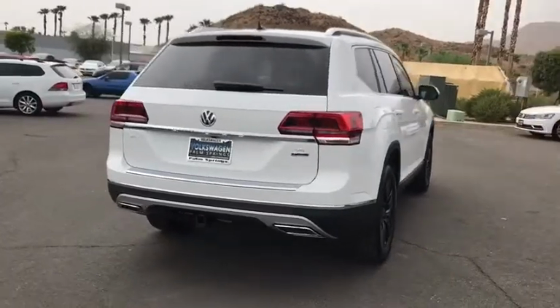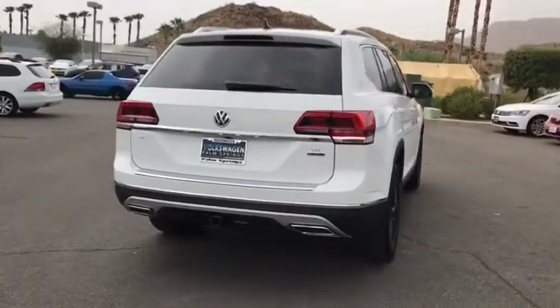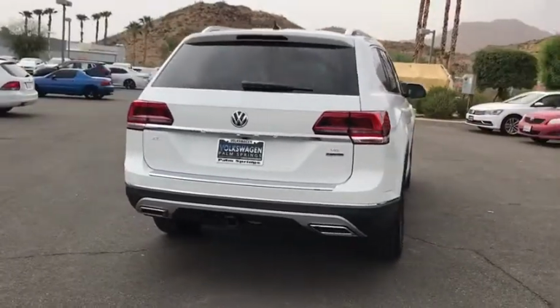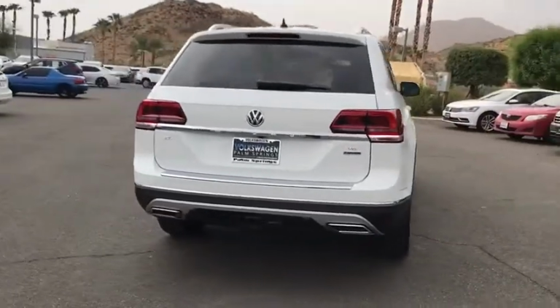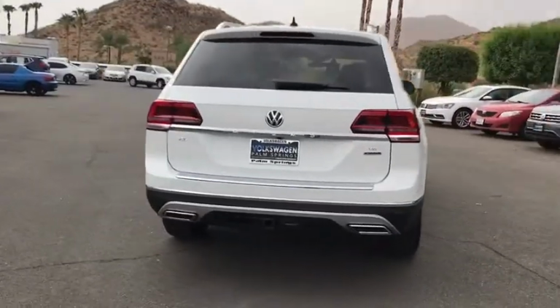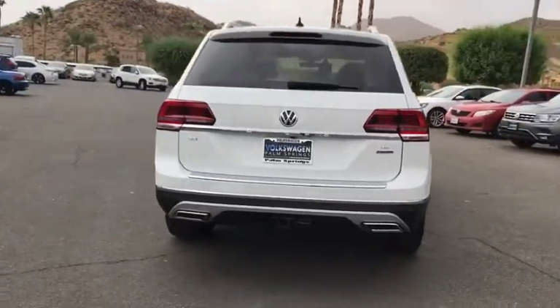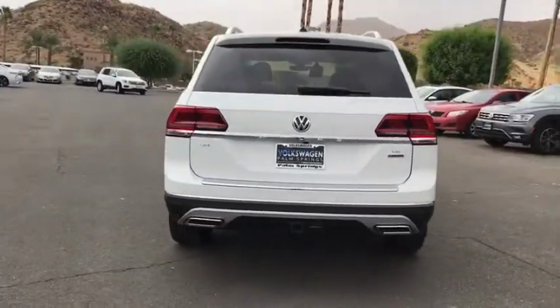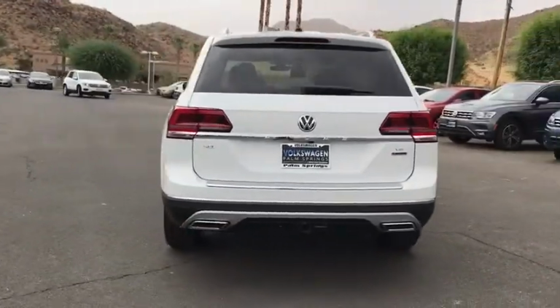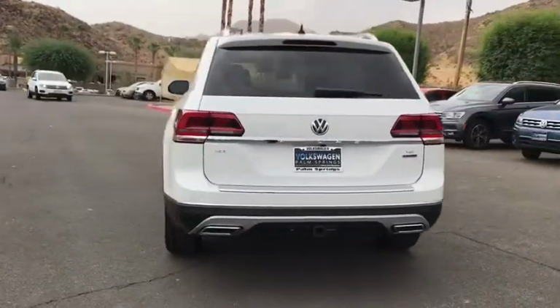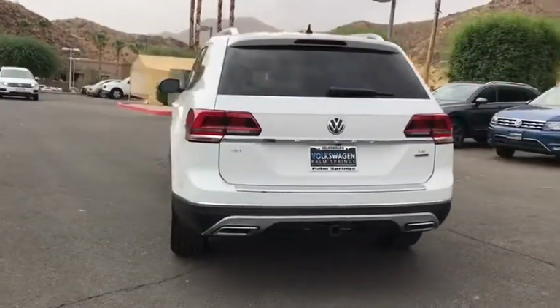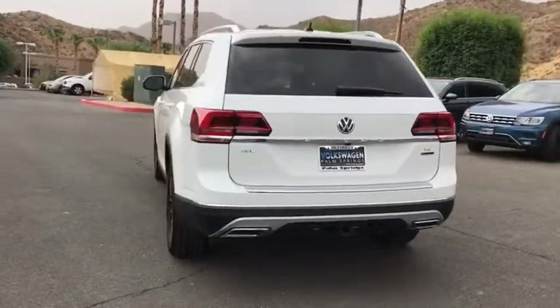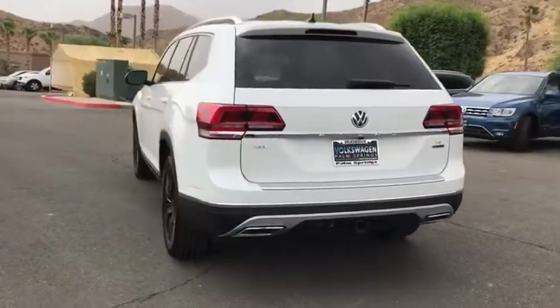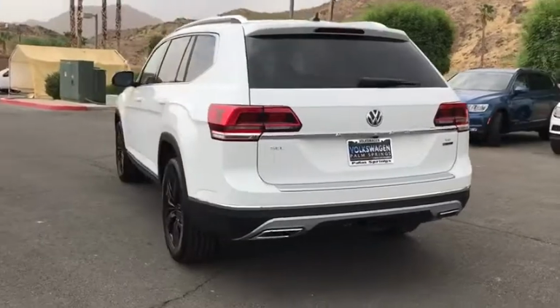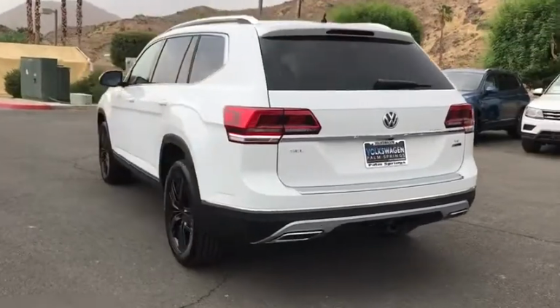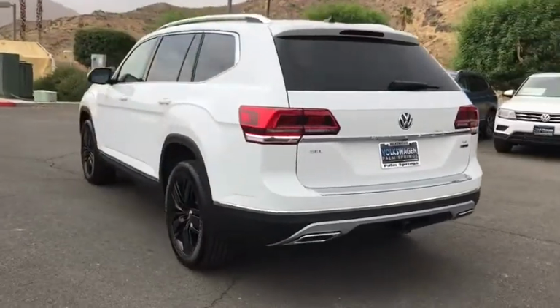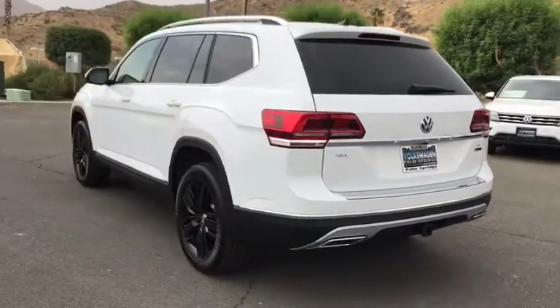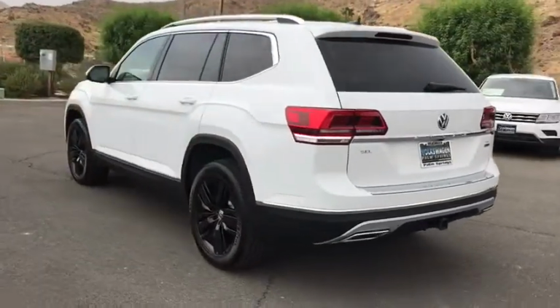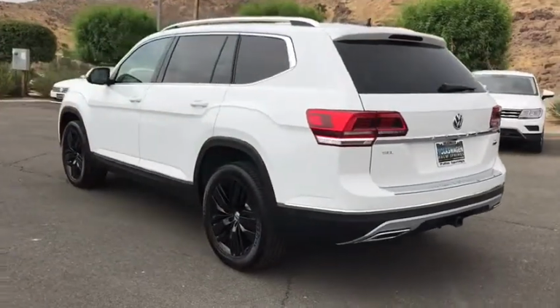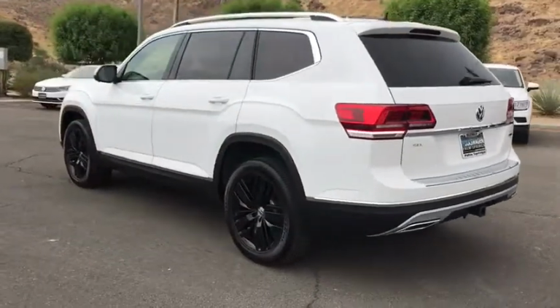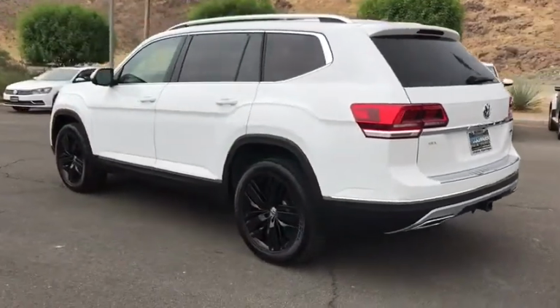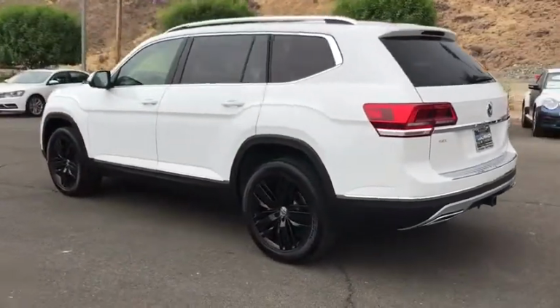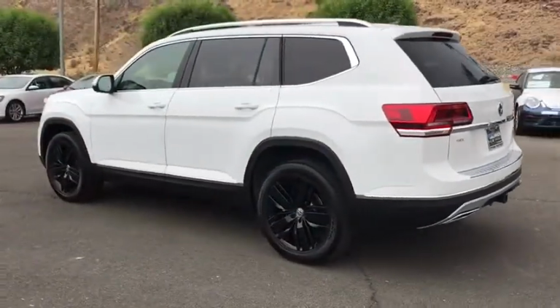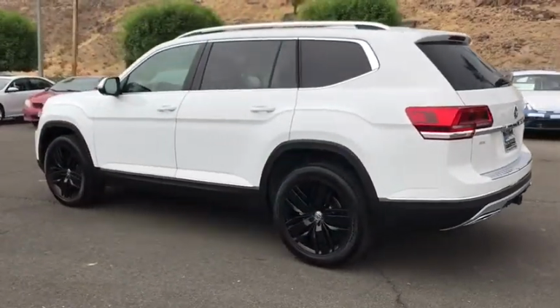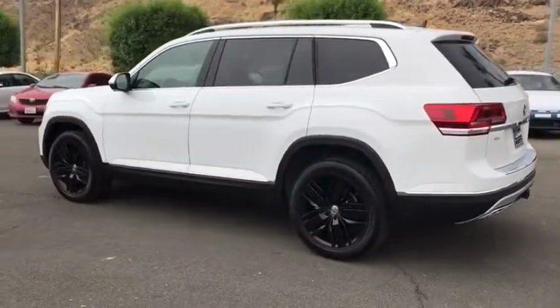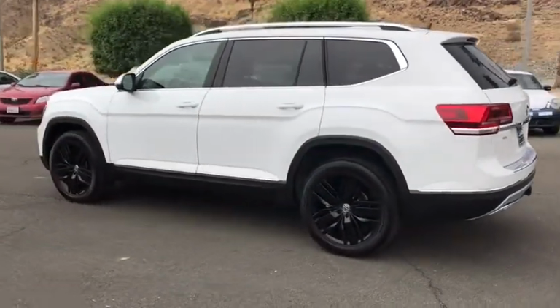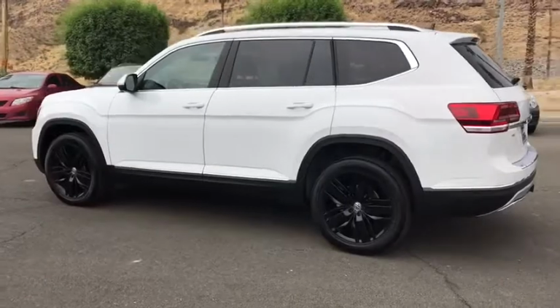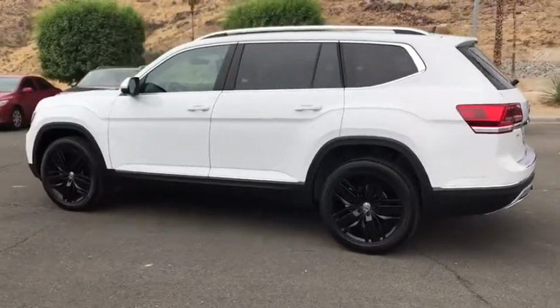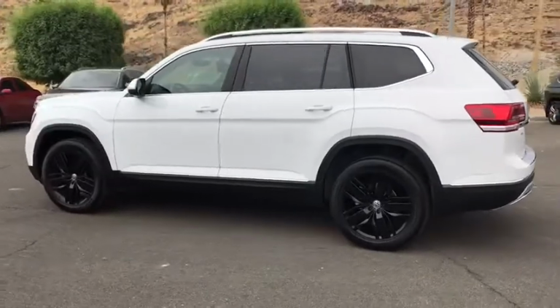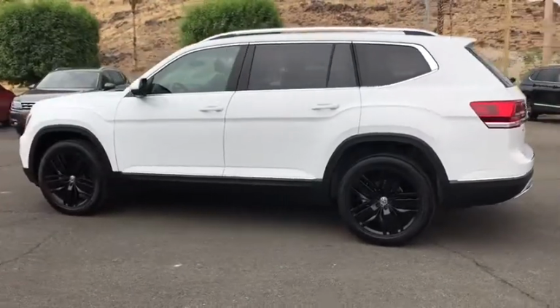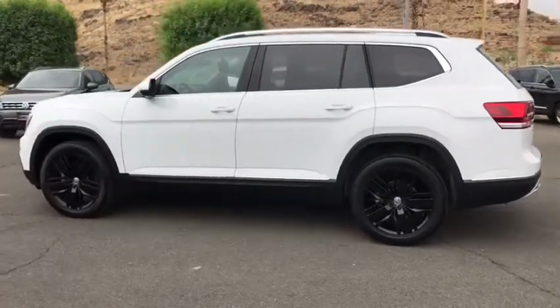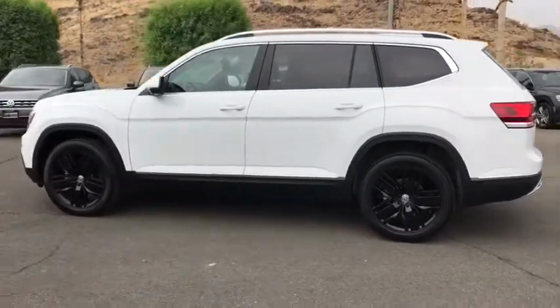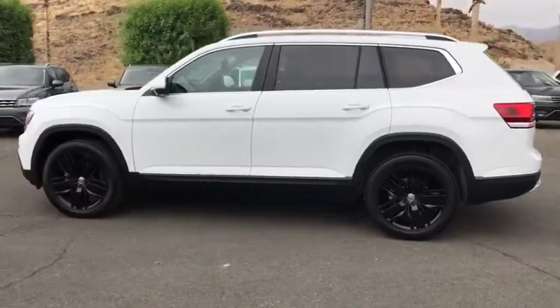Traction control, navigation system, power liftgate, power passenger seat, dual airbags, alloy wheels, power steering, four-wheel disc brakes, compass, electronic stability control, fog lights.